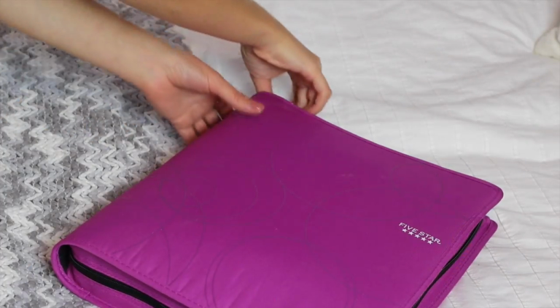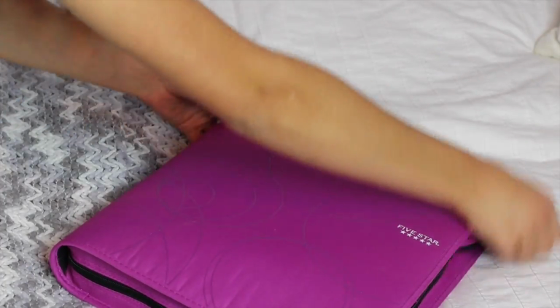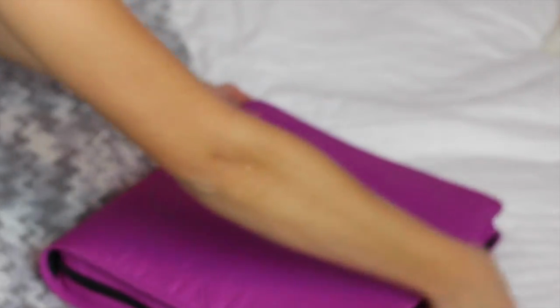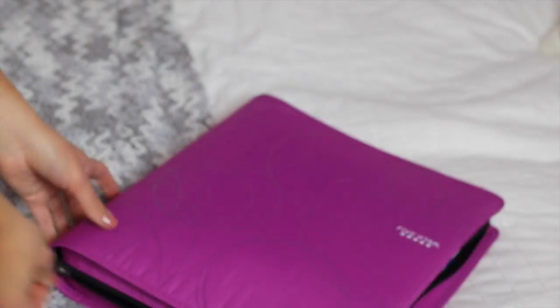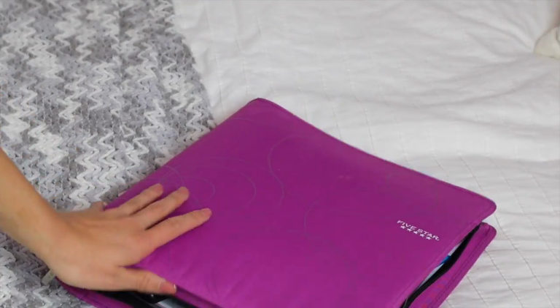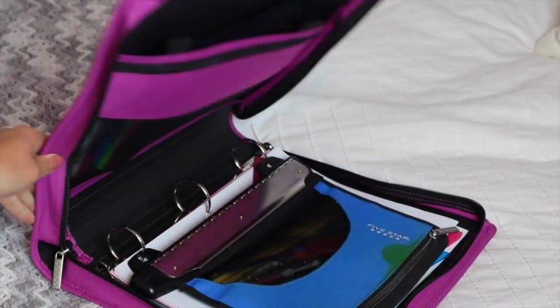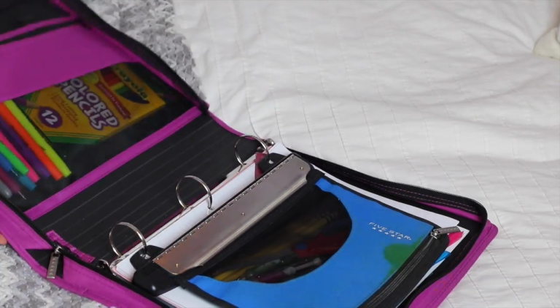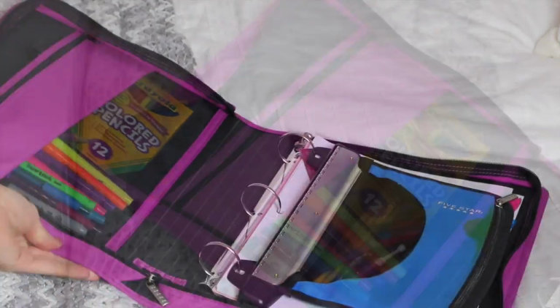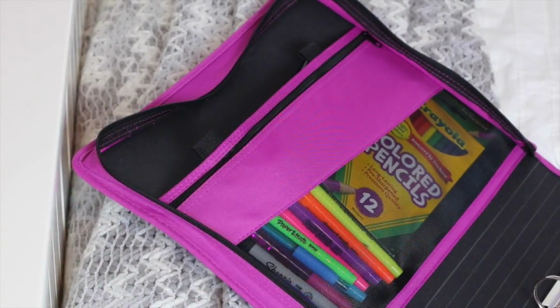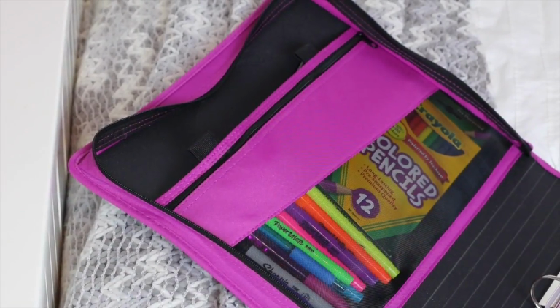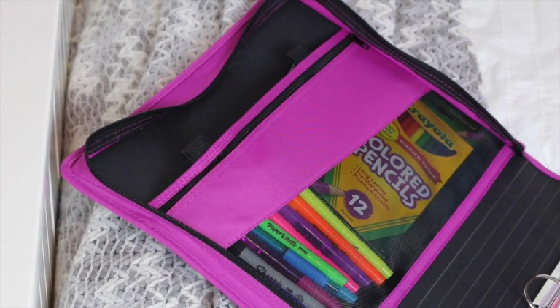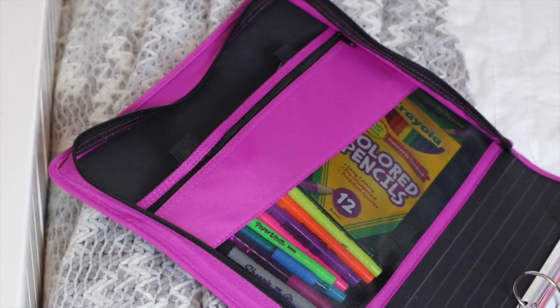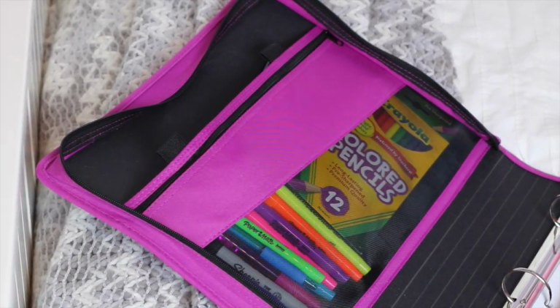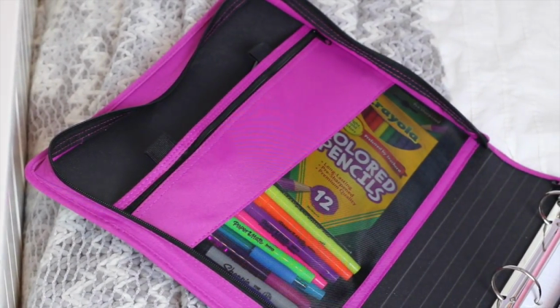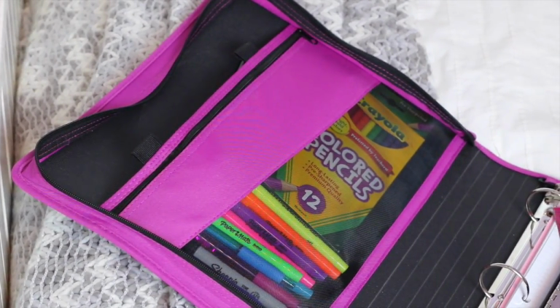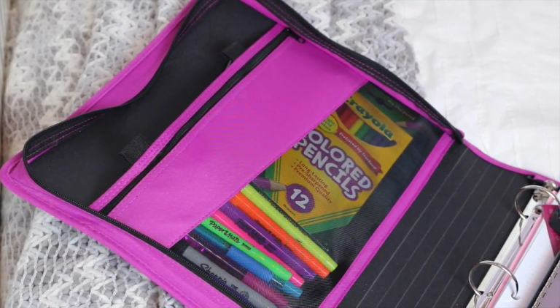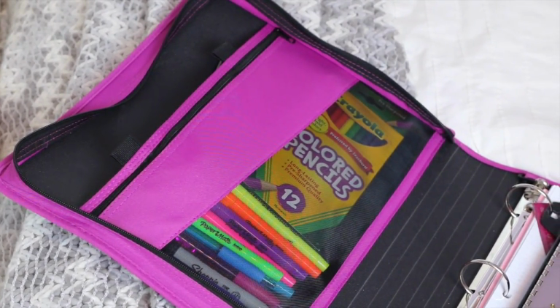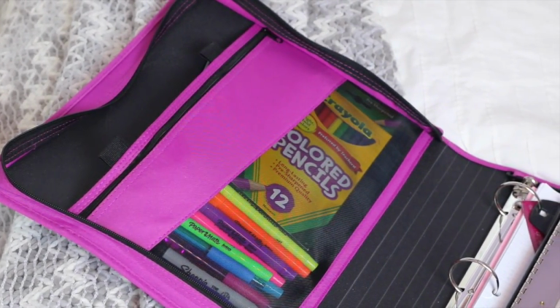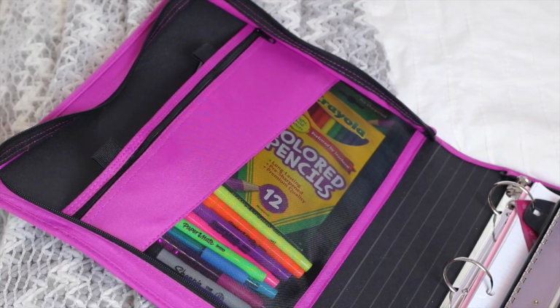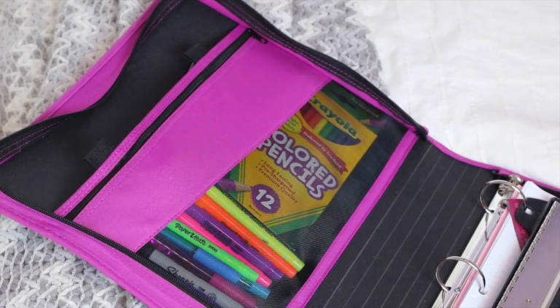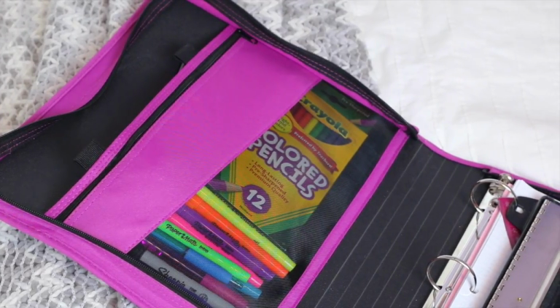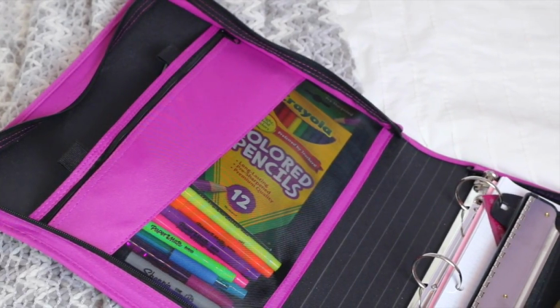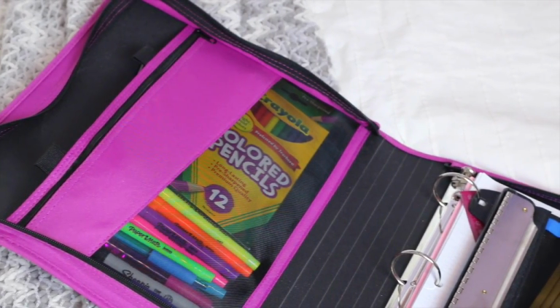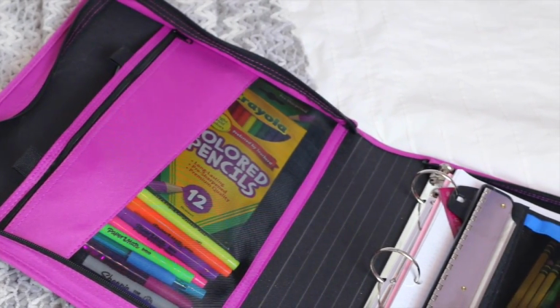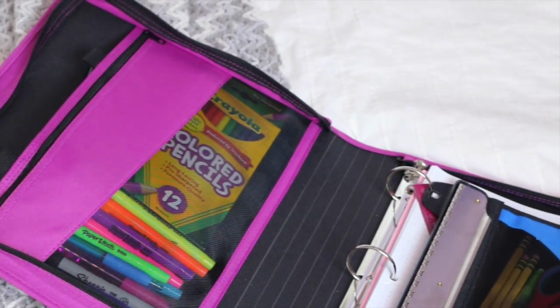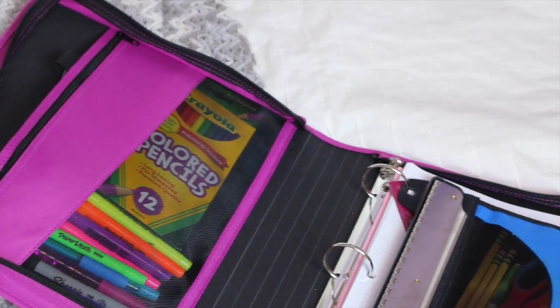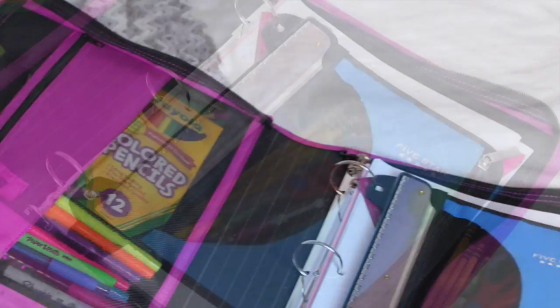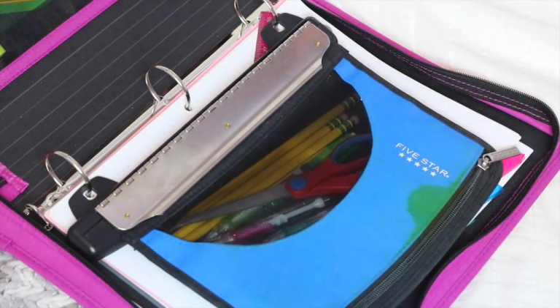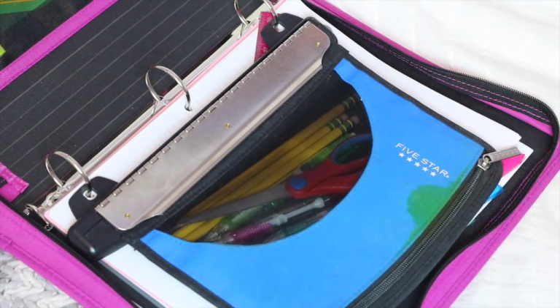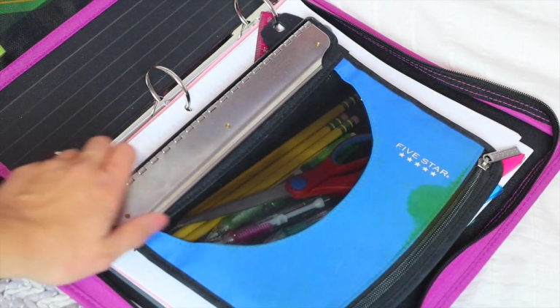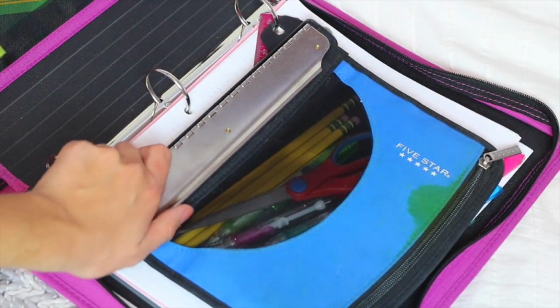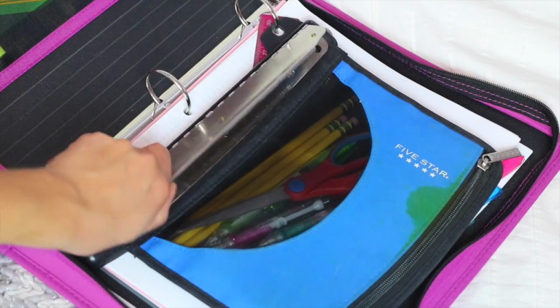Now I'm going to show you guys what I keep on the inside of my binder. Right when you open it up, you'll see I have some colored pencils, which is great for working on projects when teachers don't have any. And then I keep some highlighters, pens, and an extra Sharpie.